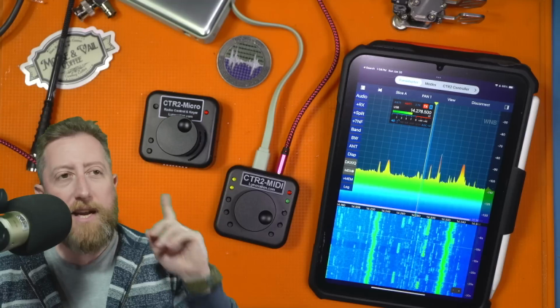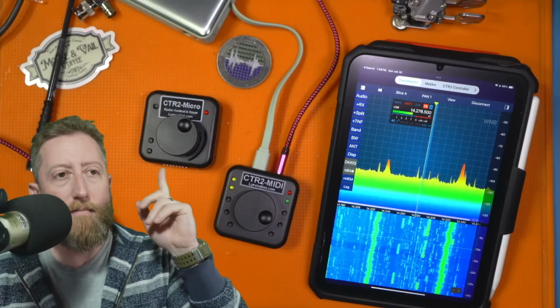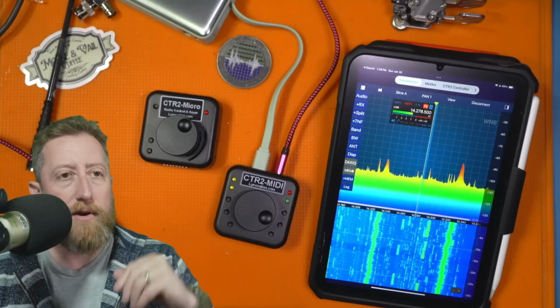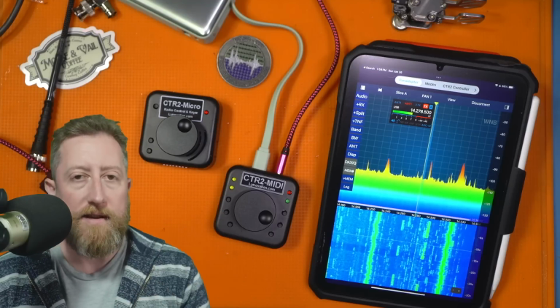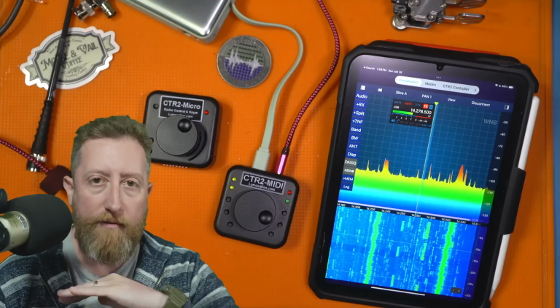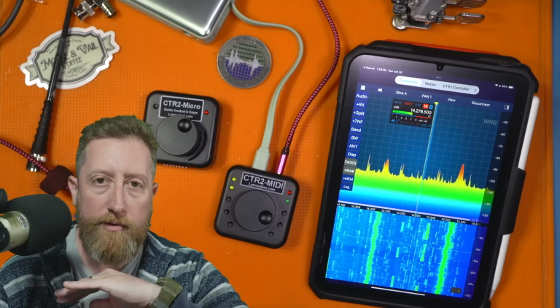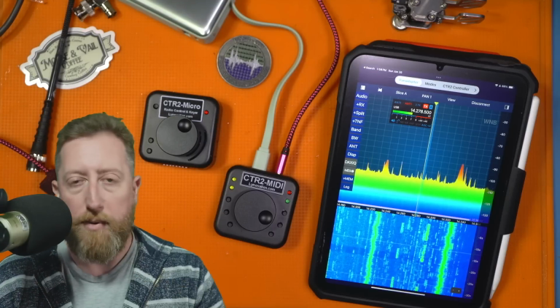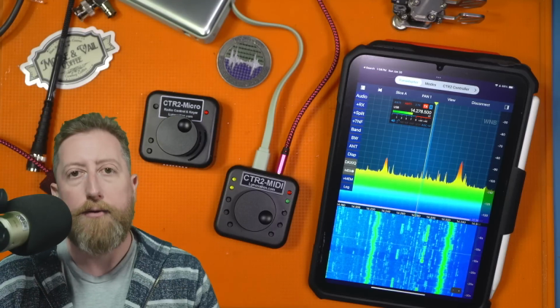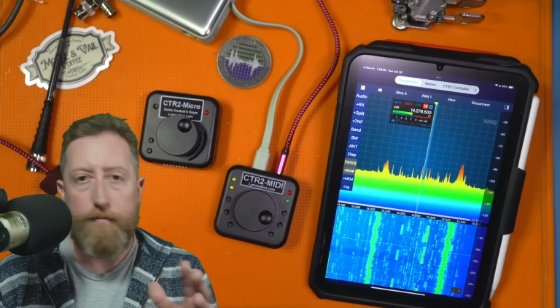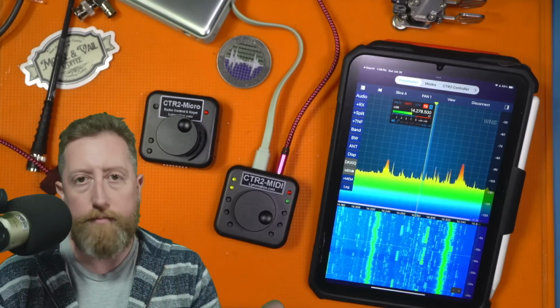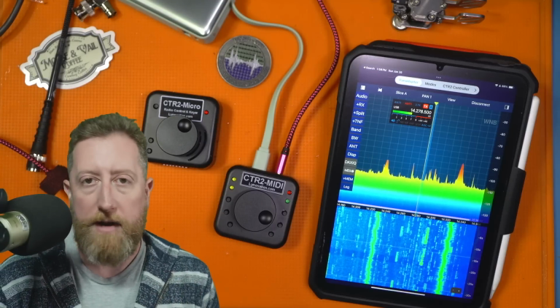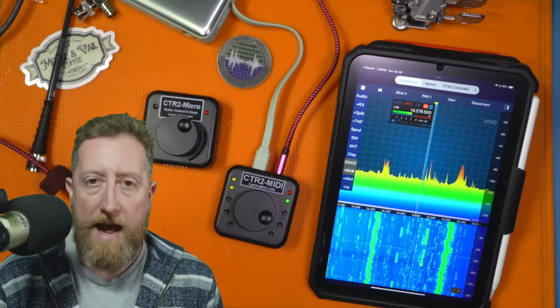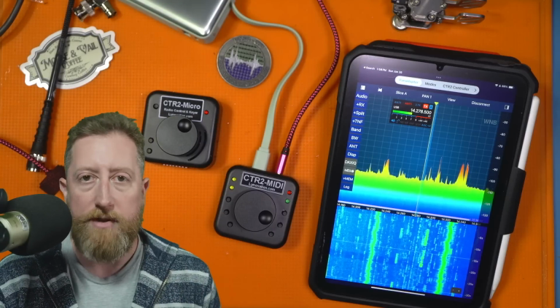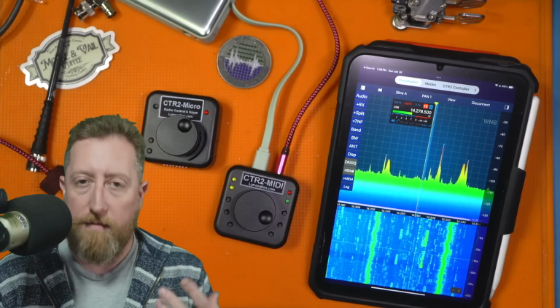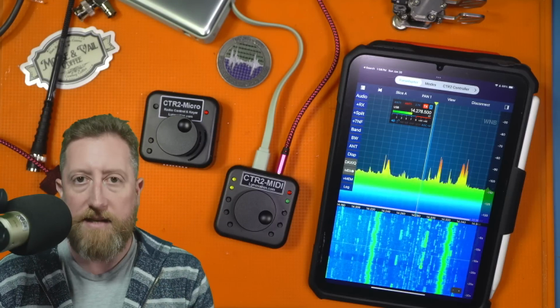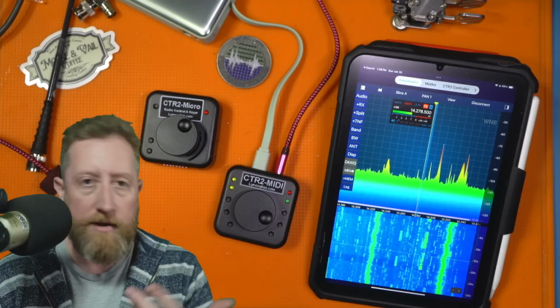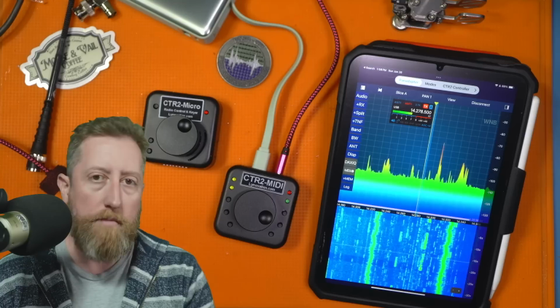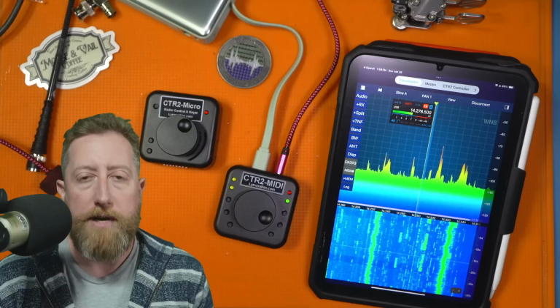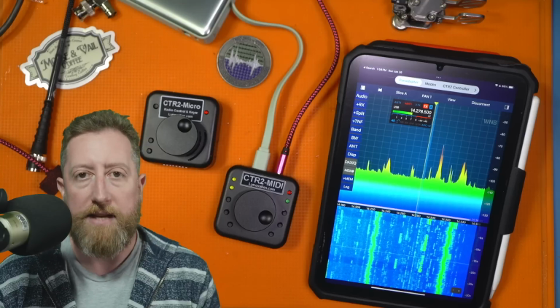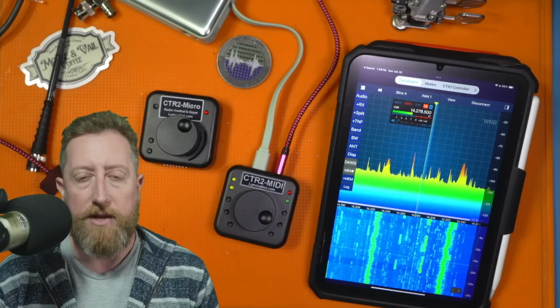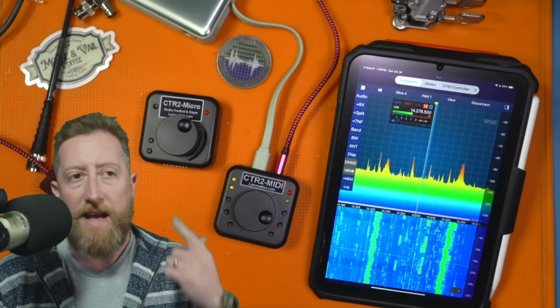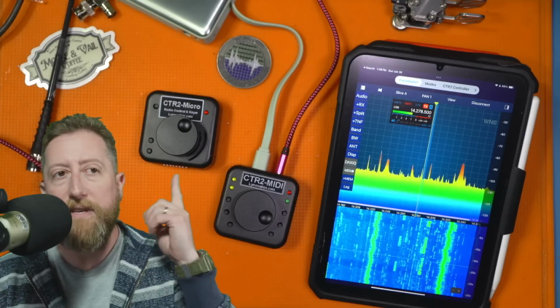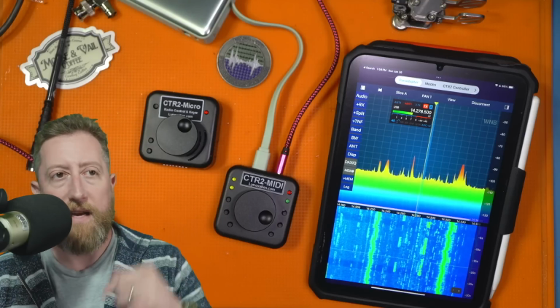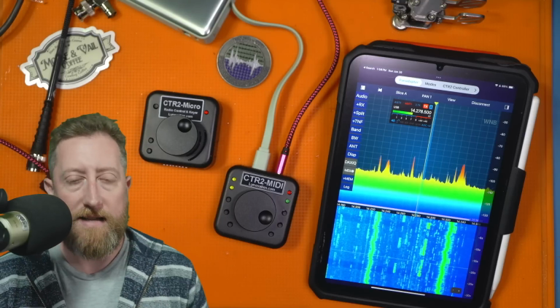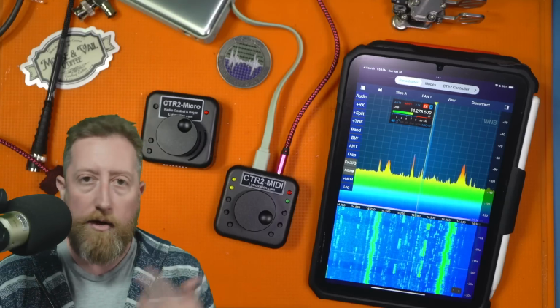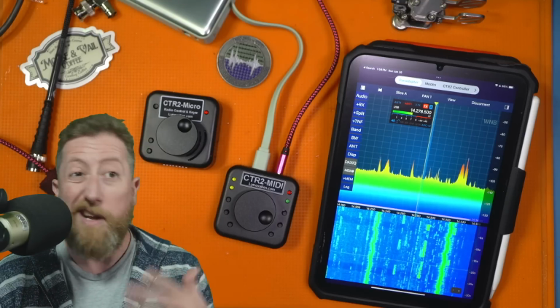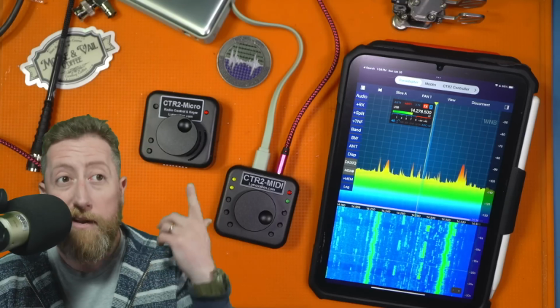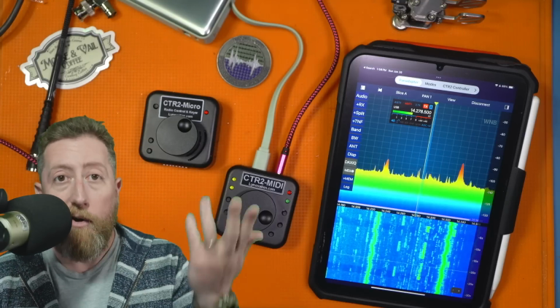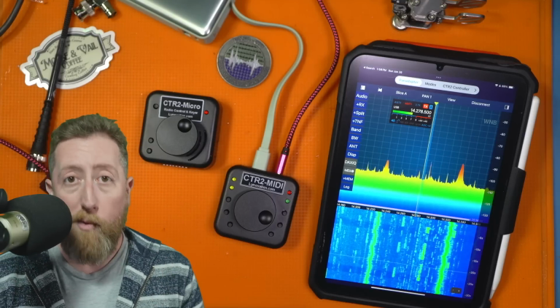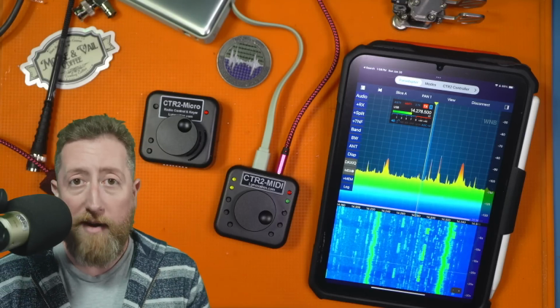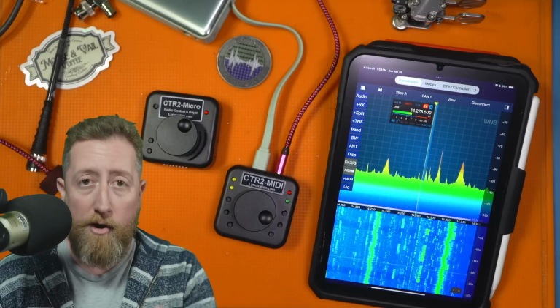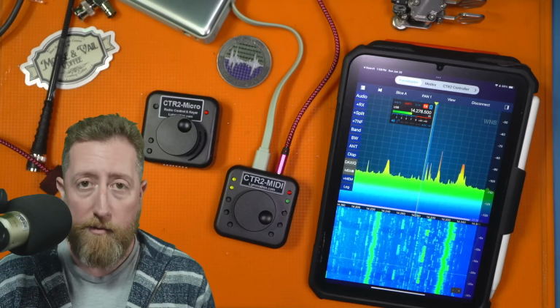Let's take a look at the Micro, because I think that's going to have the most appeal to just about any amateur that has a modern-ish base station that can physically connect to this thing, or even over Wi-Fi on your home network.